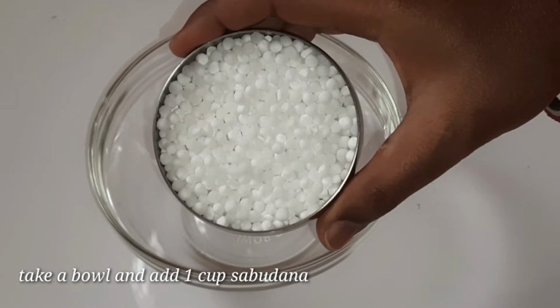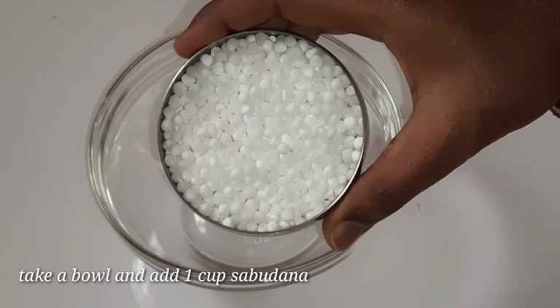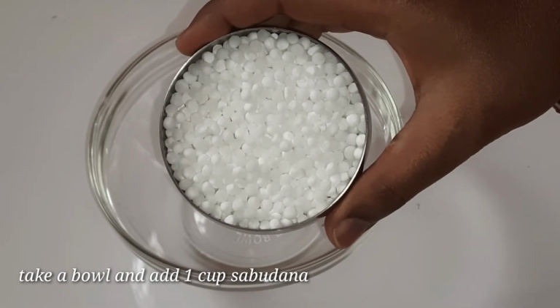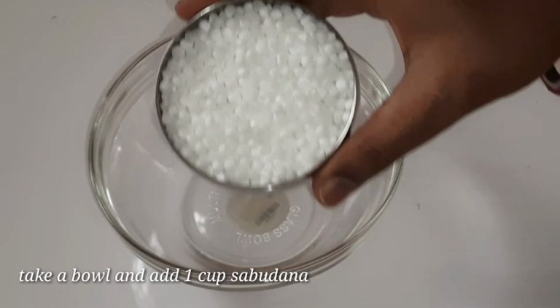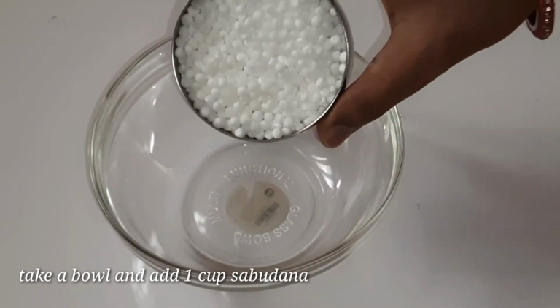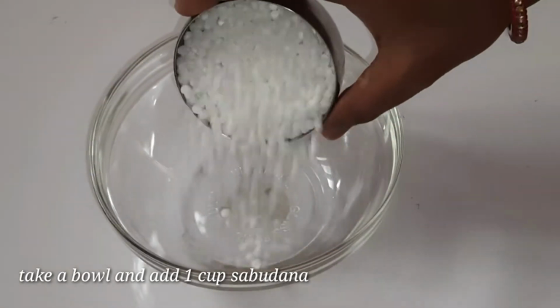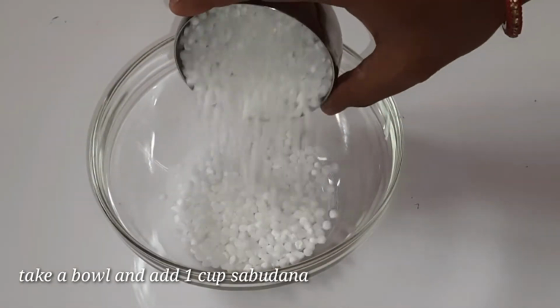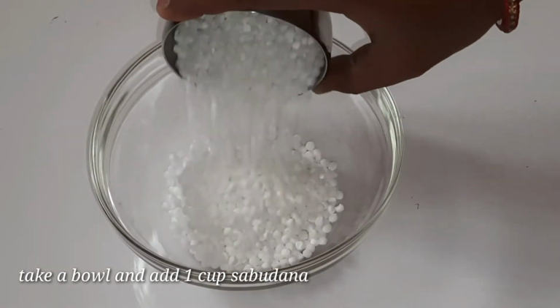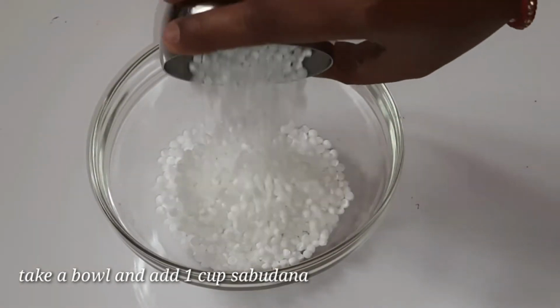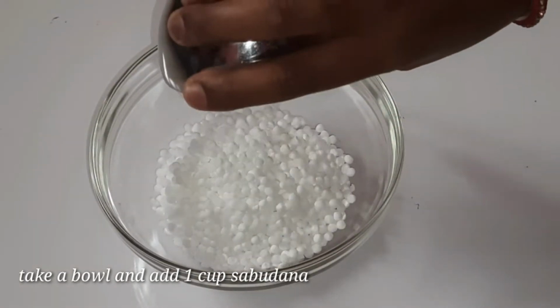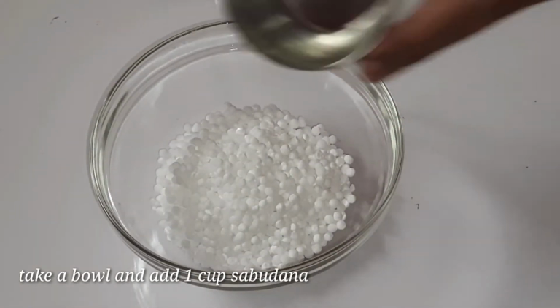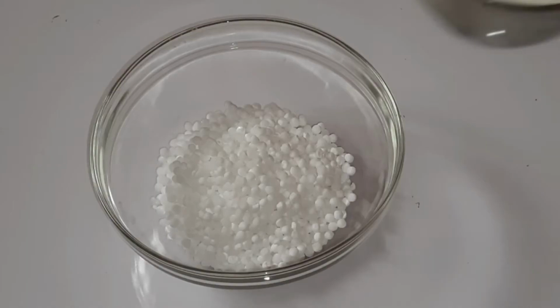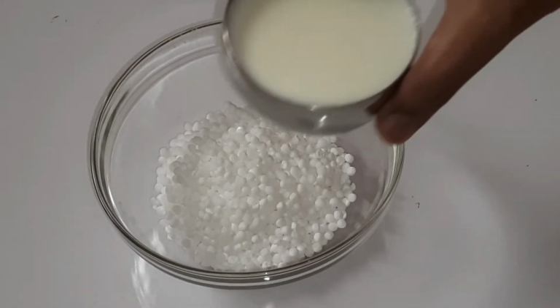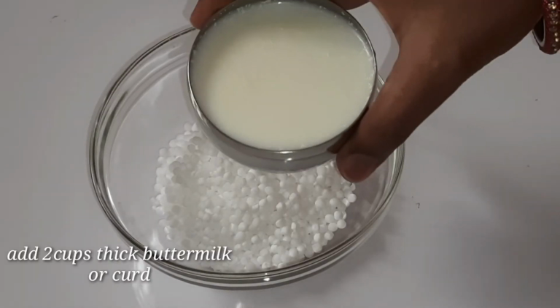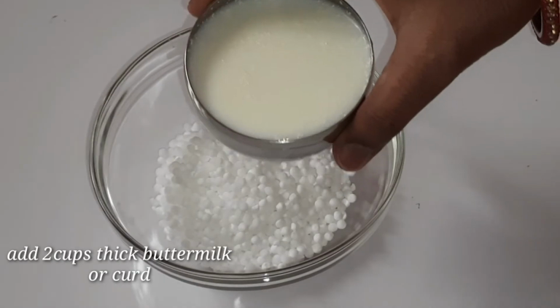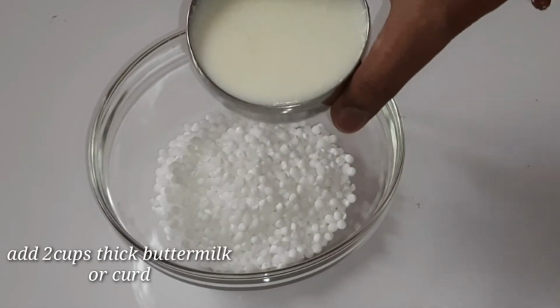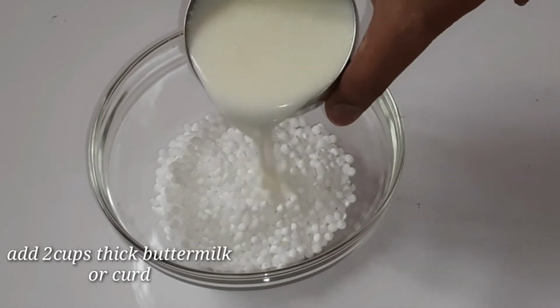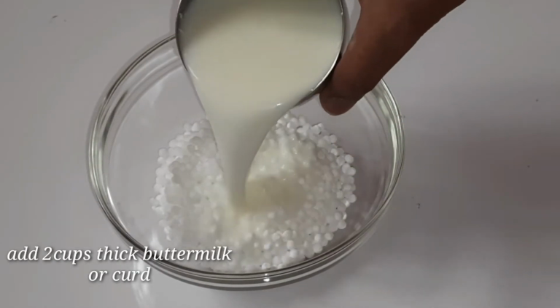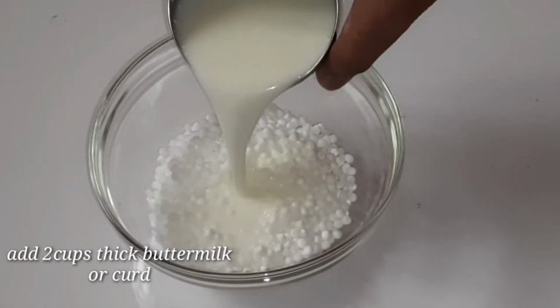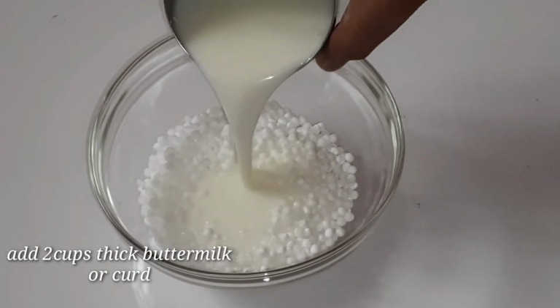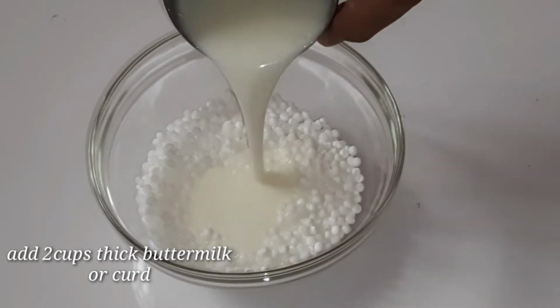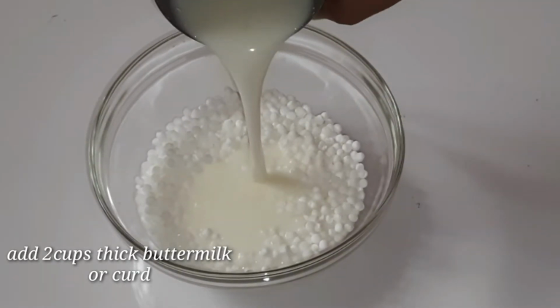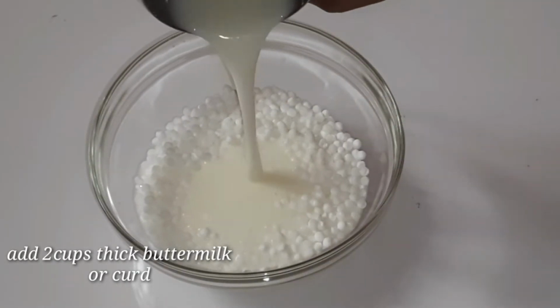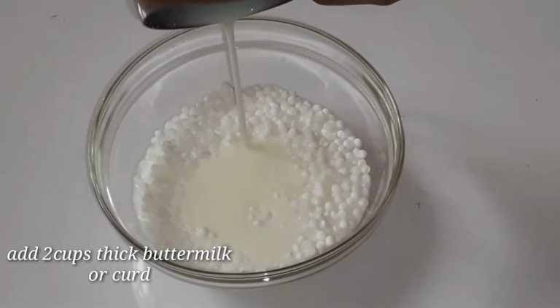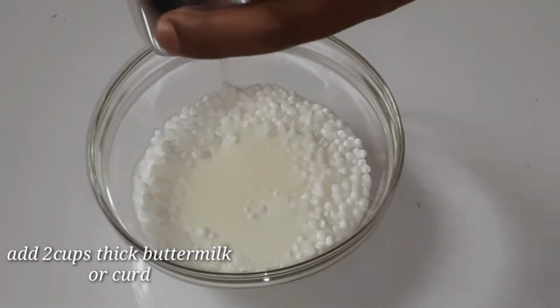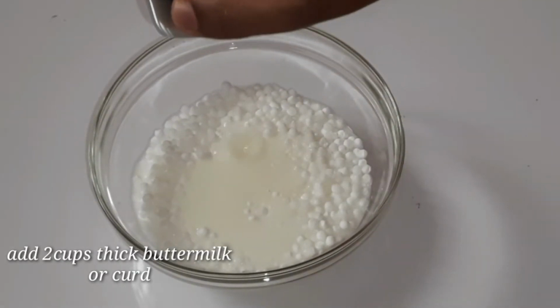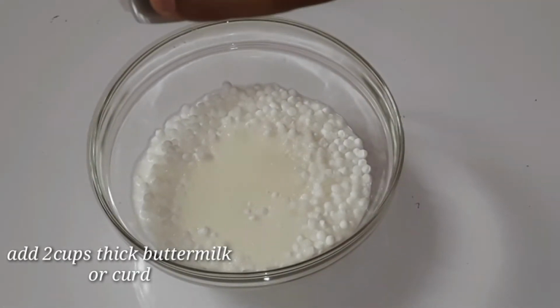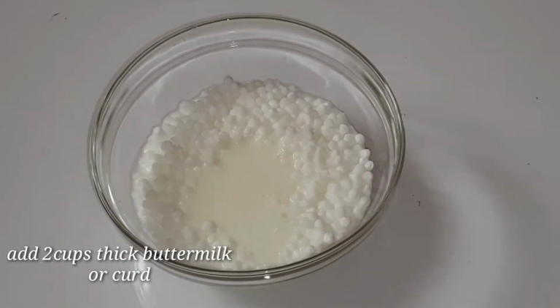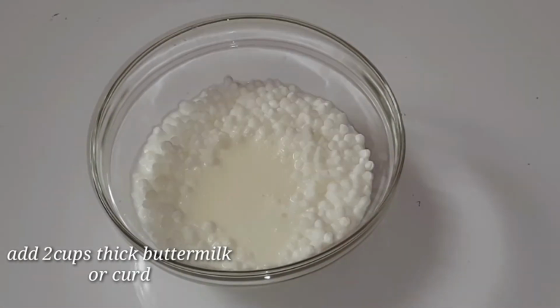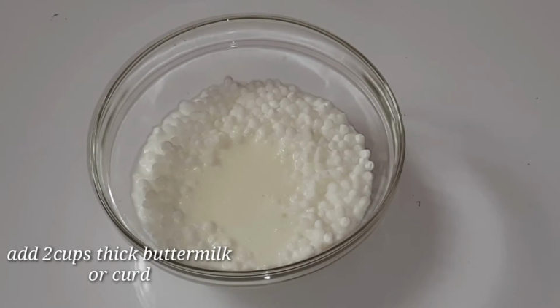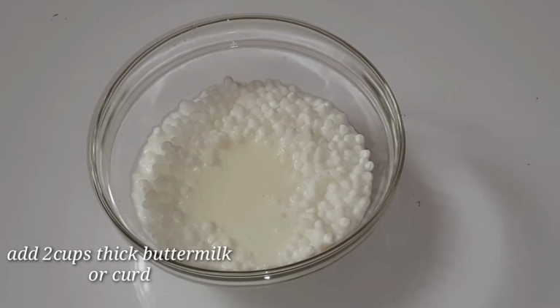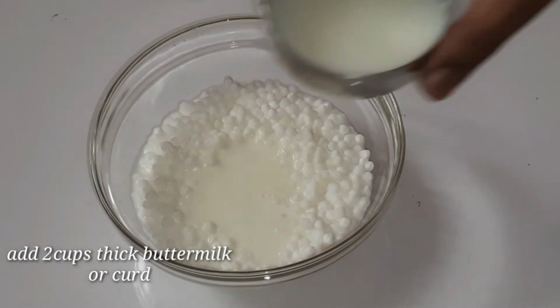Go to a bowl for each of us. Please add 1 cup of rice in the sauce. Put the rice in the sauce. Add 2 cups of rice.